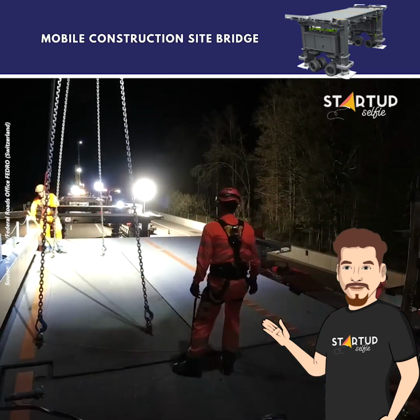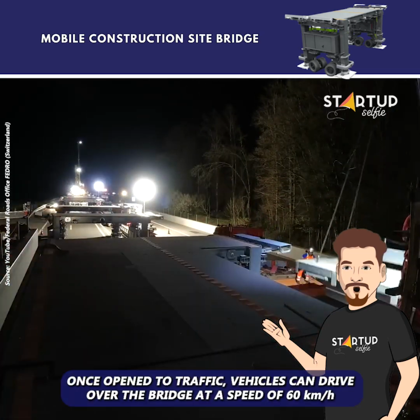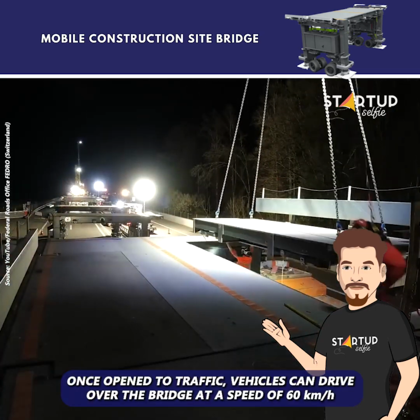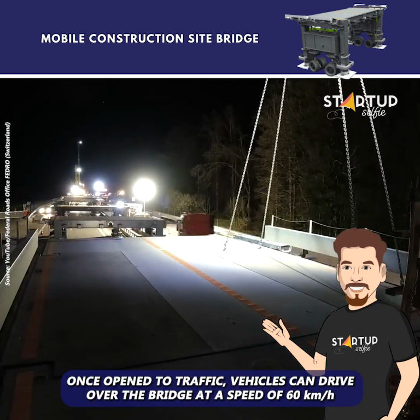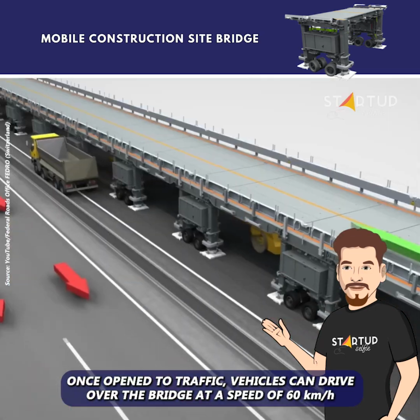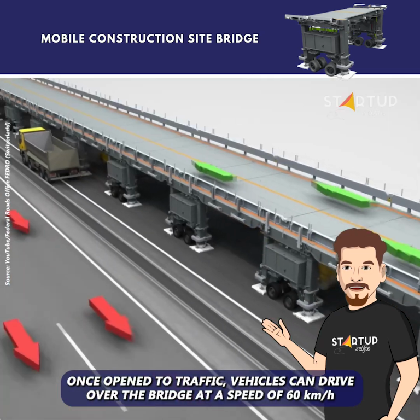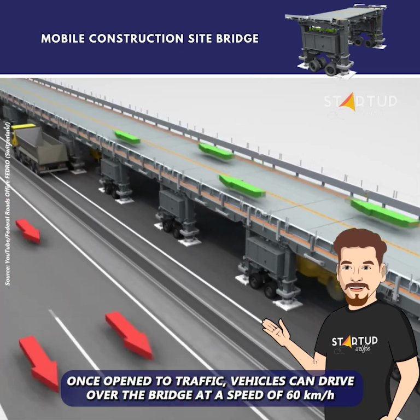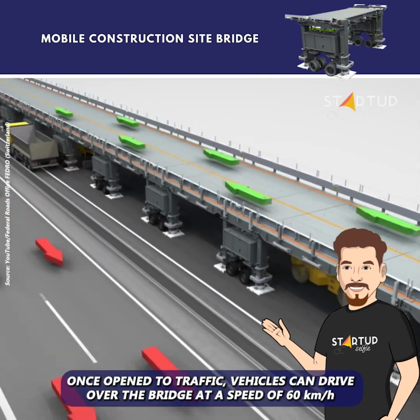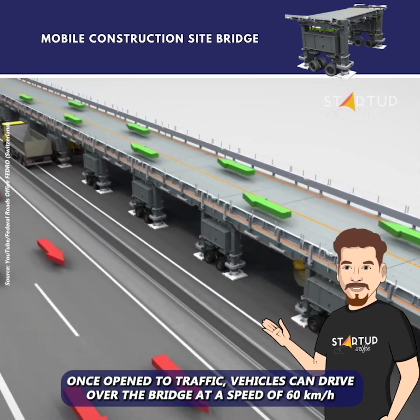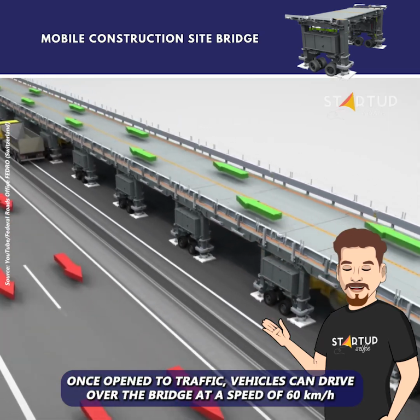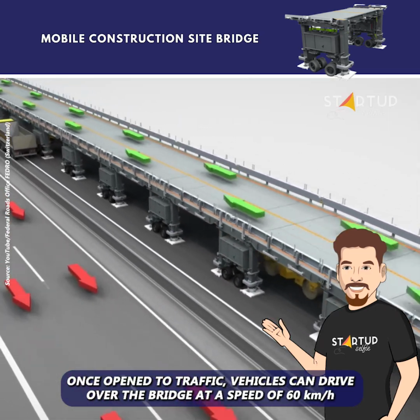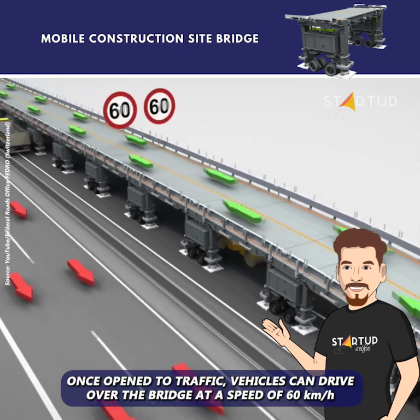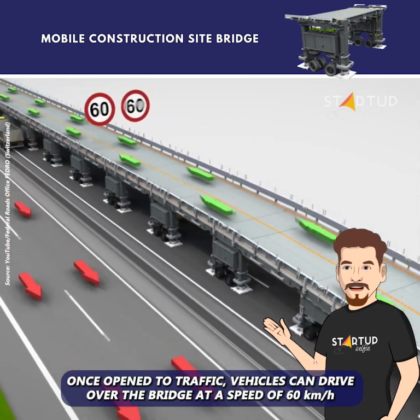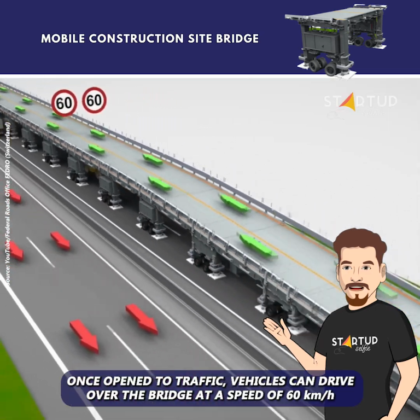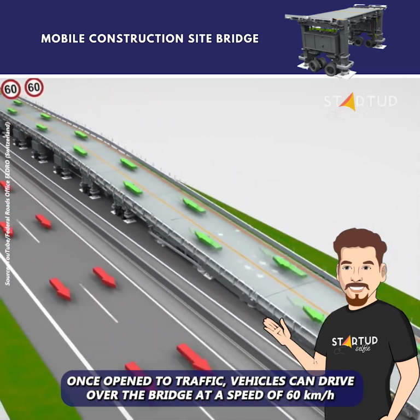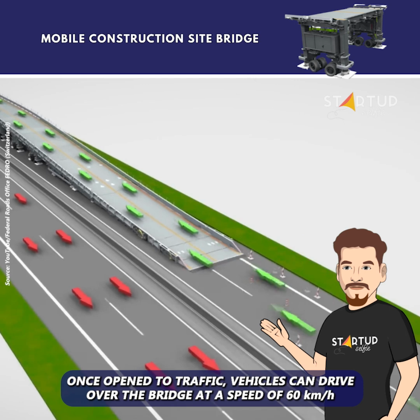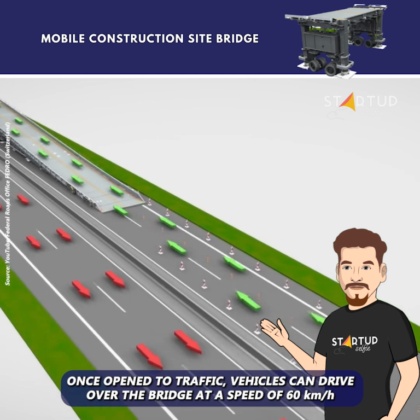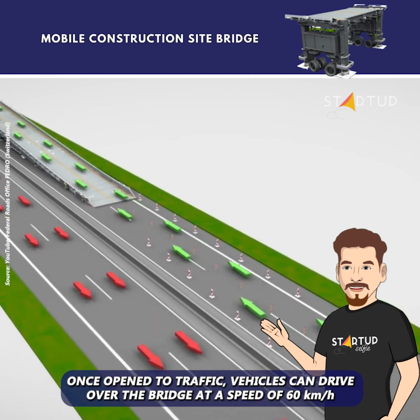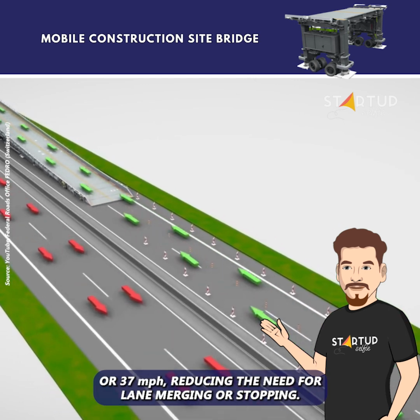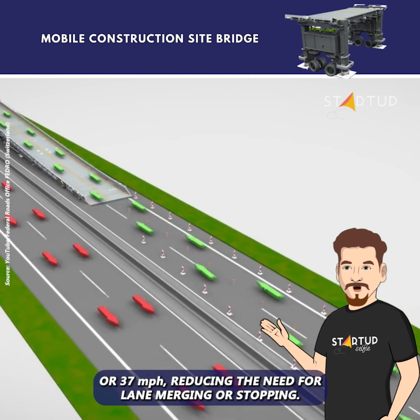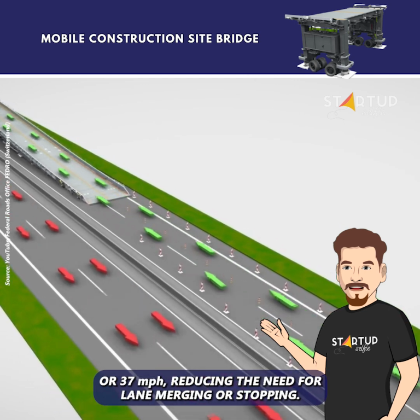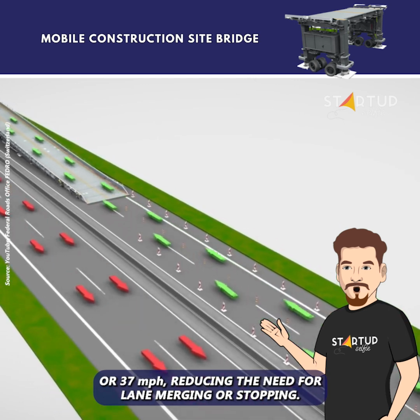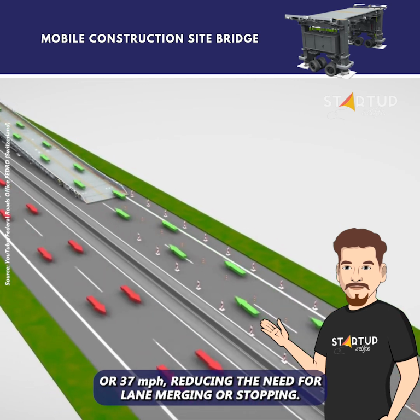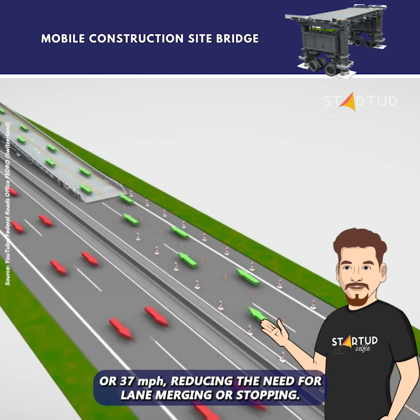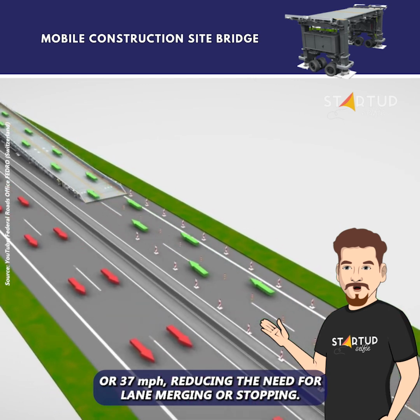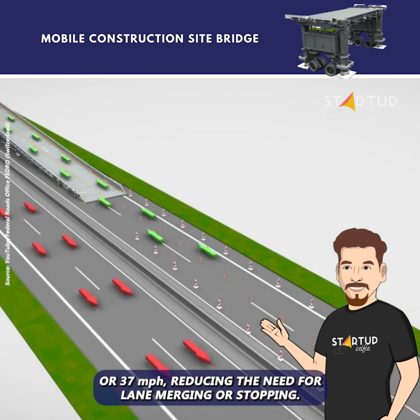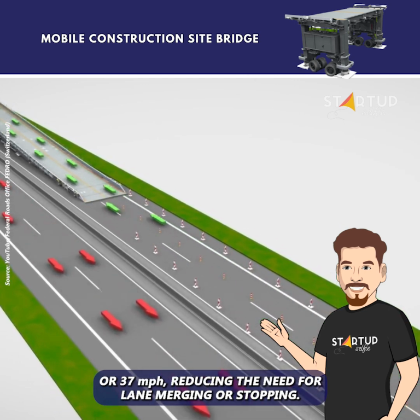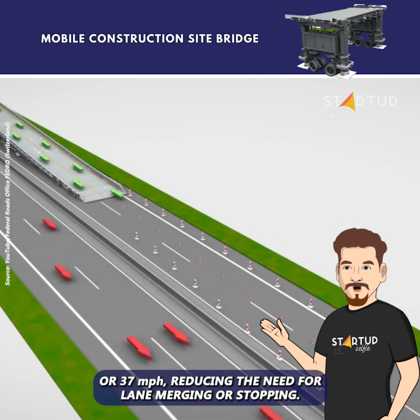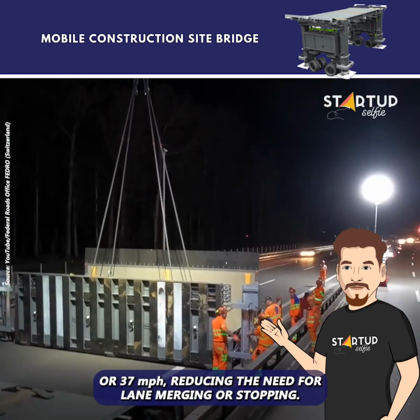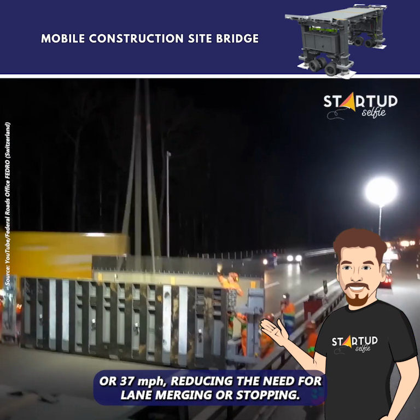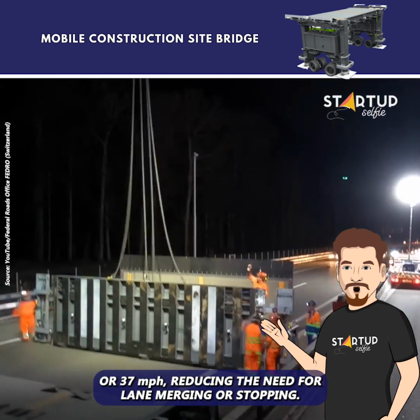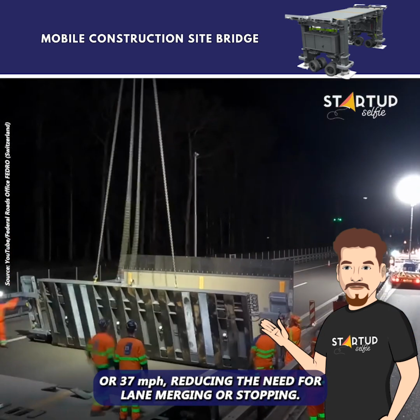Once open to traffic, vehicles can drive over the bridge at a speed of 60 kilometers per hour or 37 miles per hour, reducing the need for lane merging or stopping.